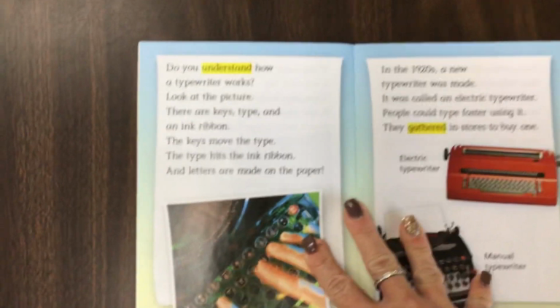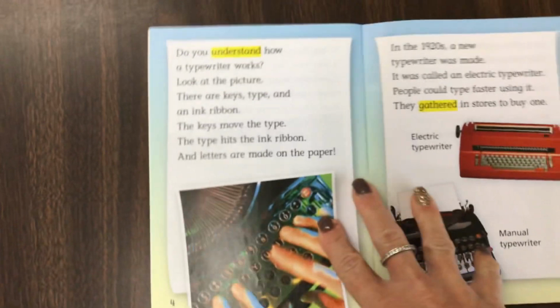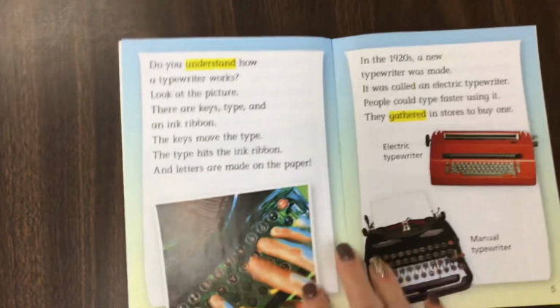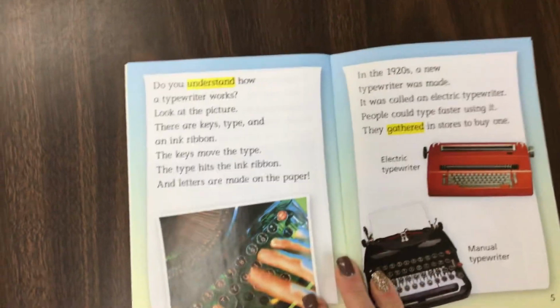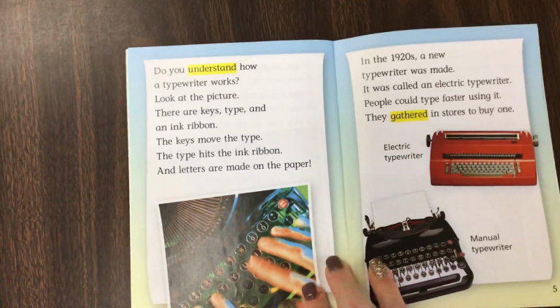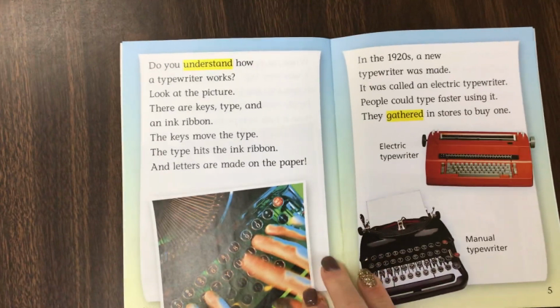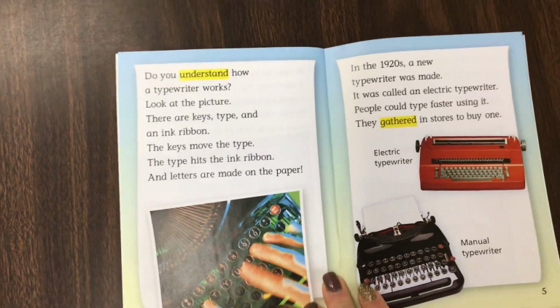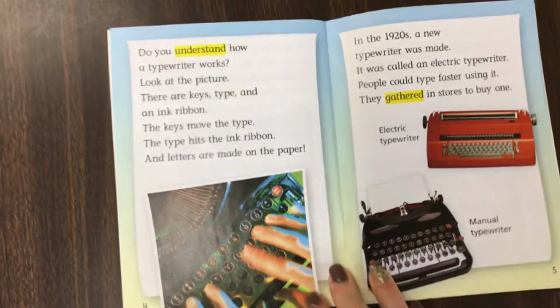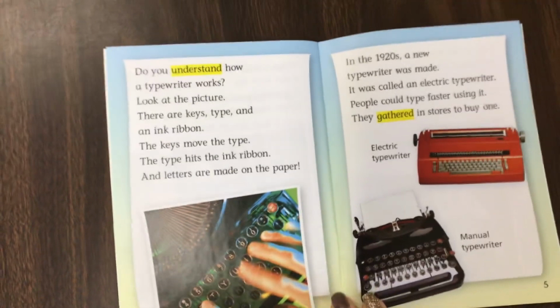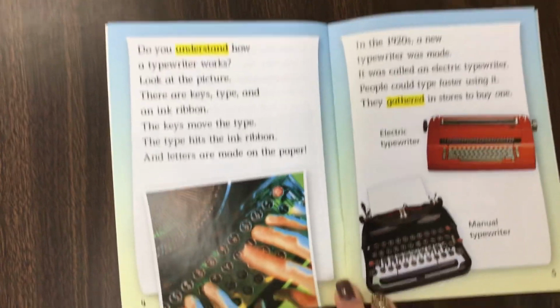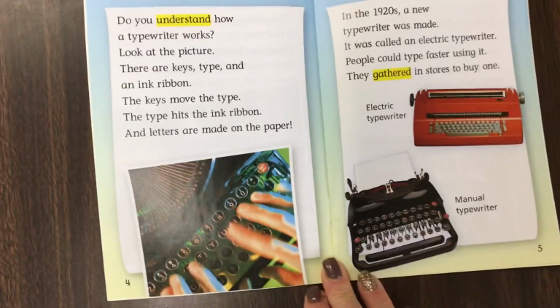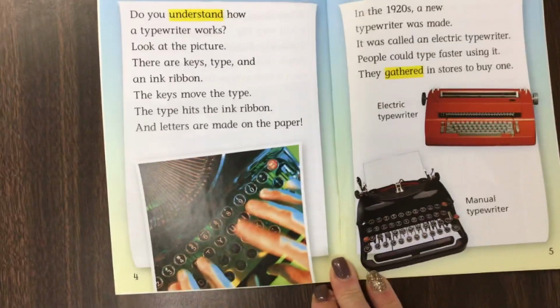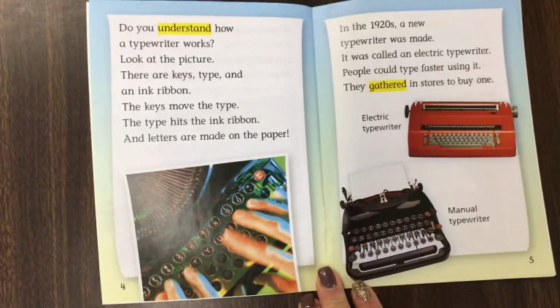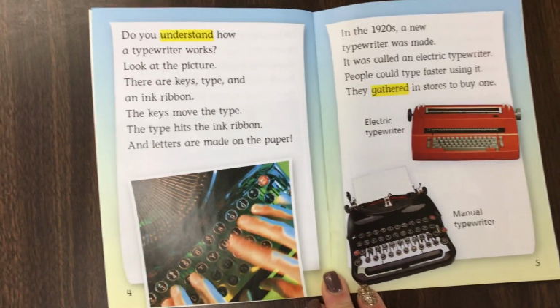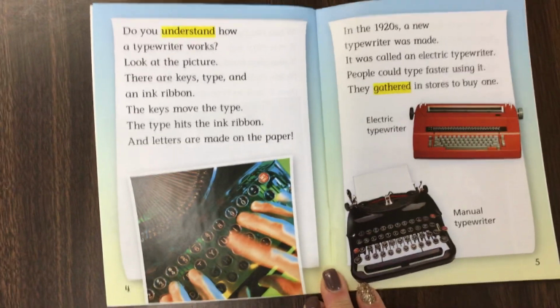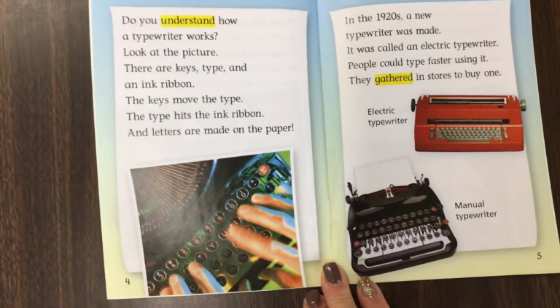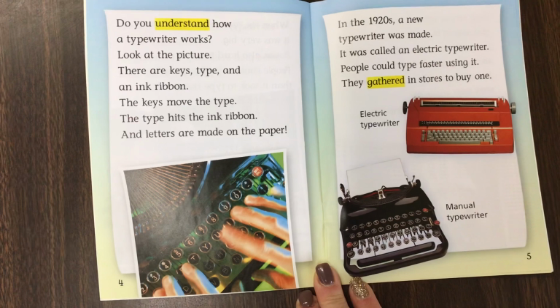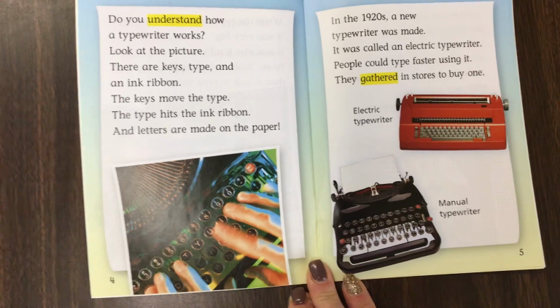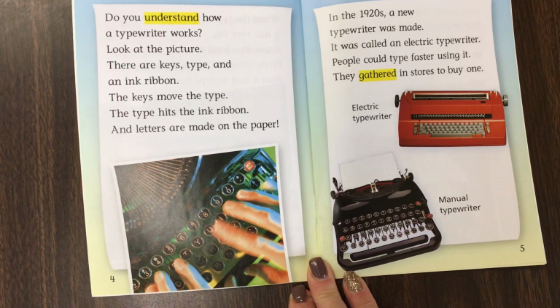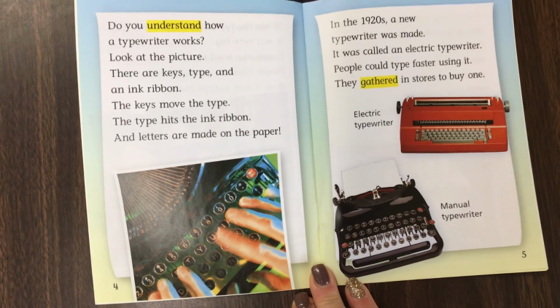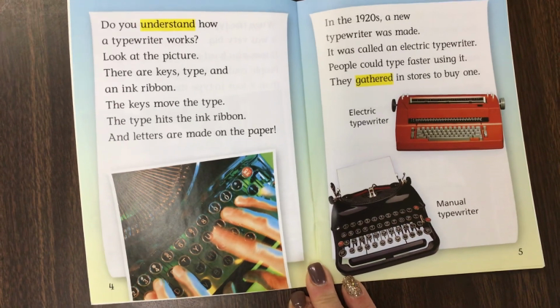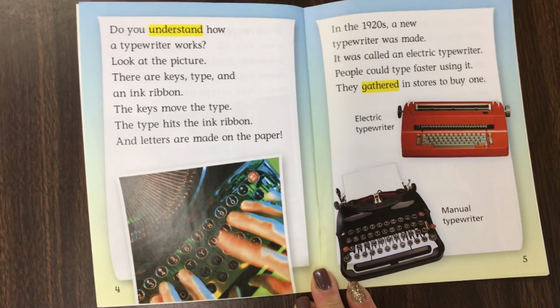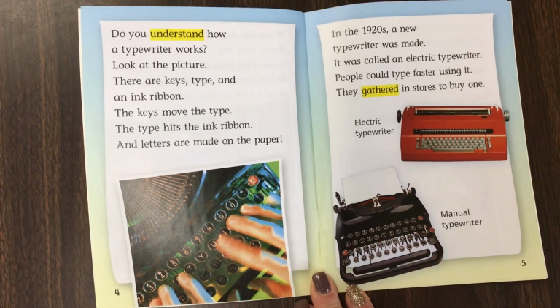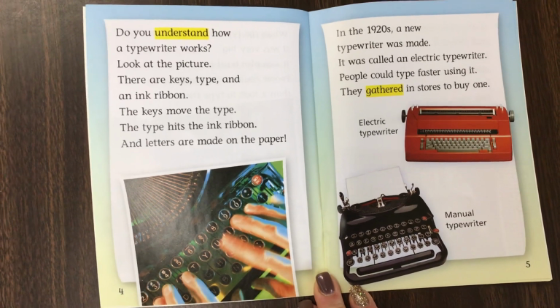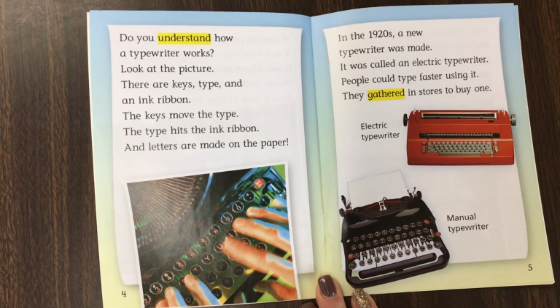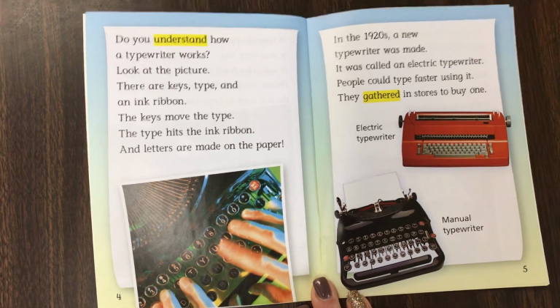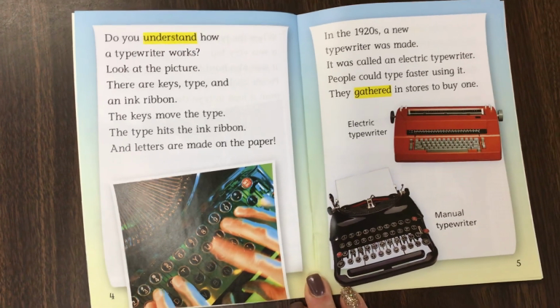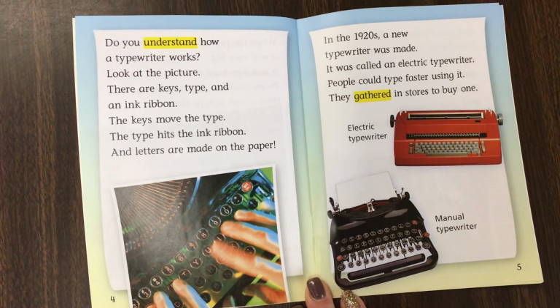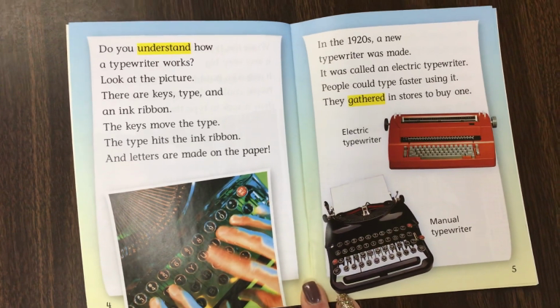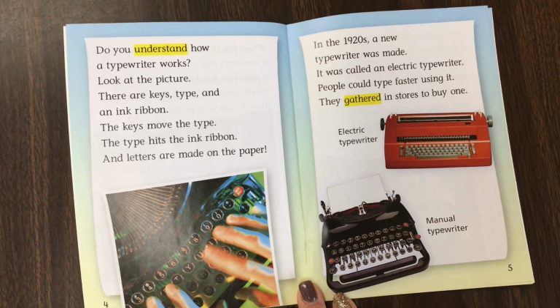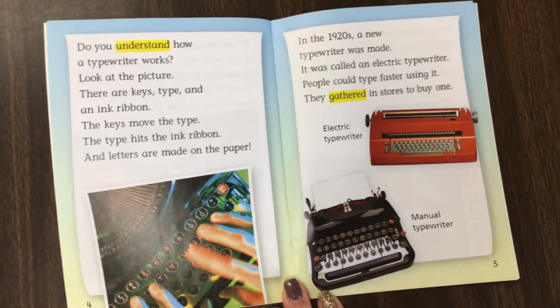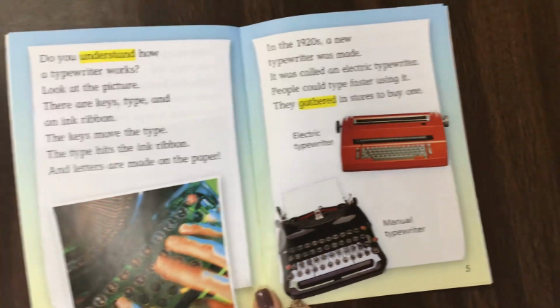Do you understand how a typewriter works? Look at the picture. There are keys, type, and an ink ribbon. The keys move the type, the type hits the ink ribbon, and letters are made on the paper.